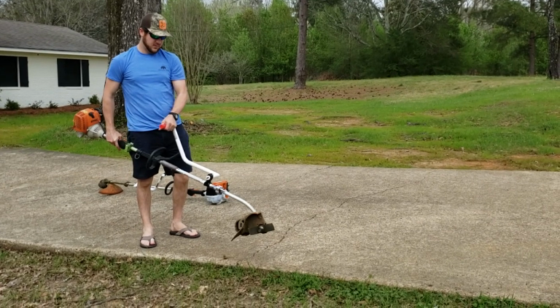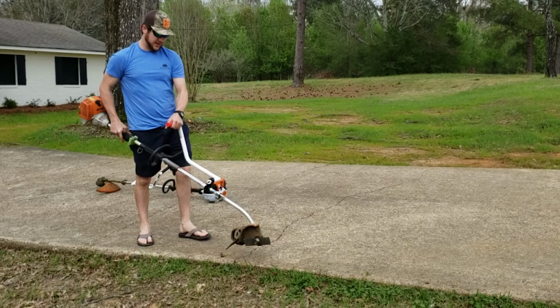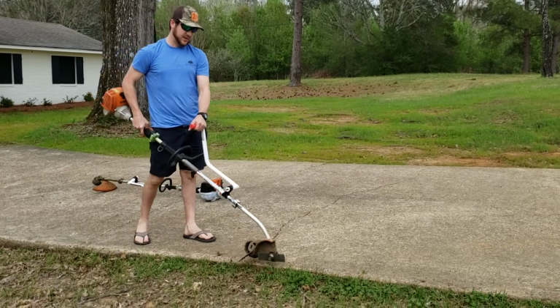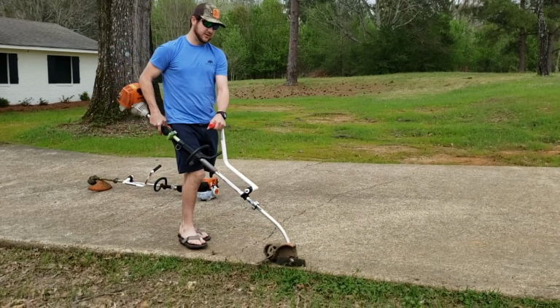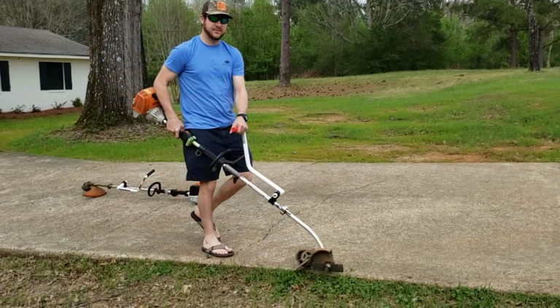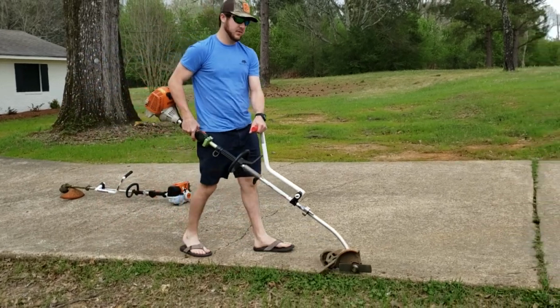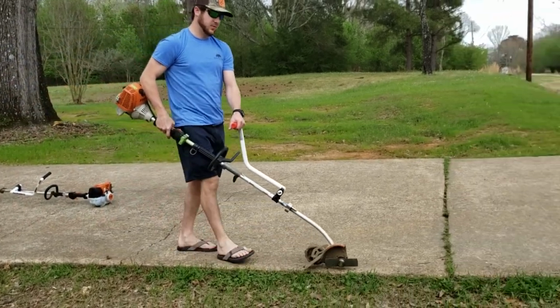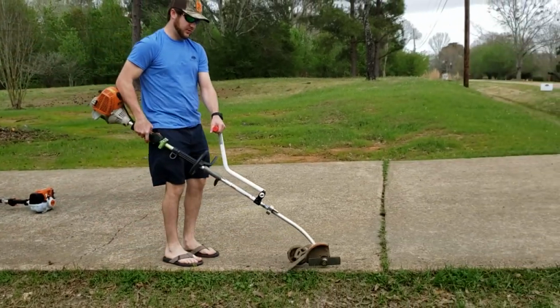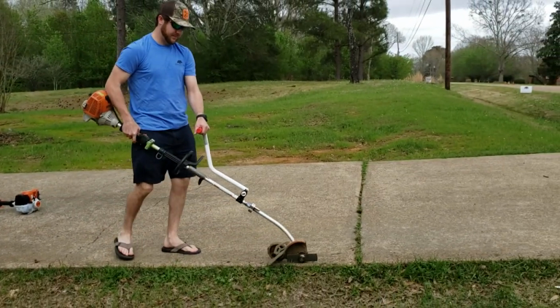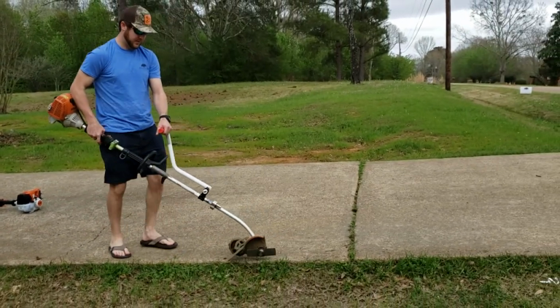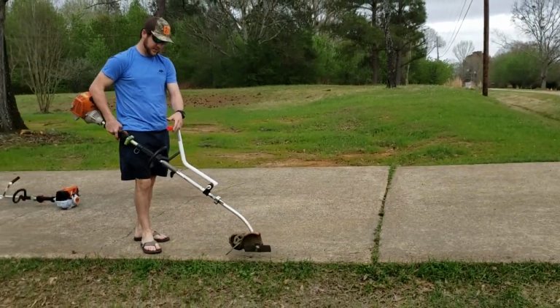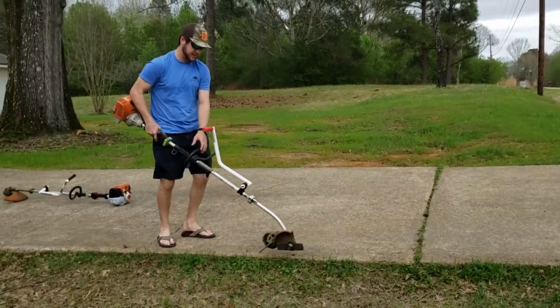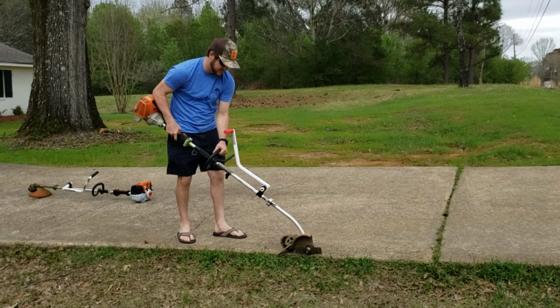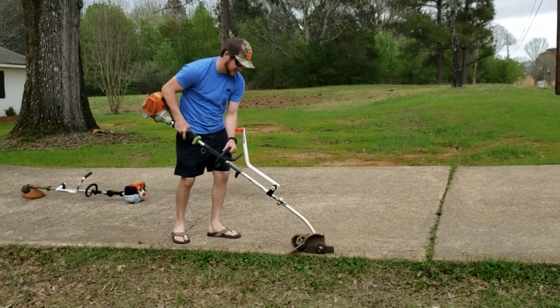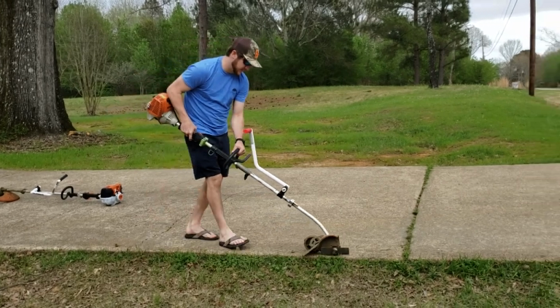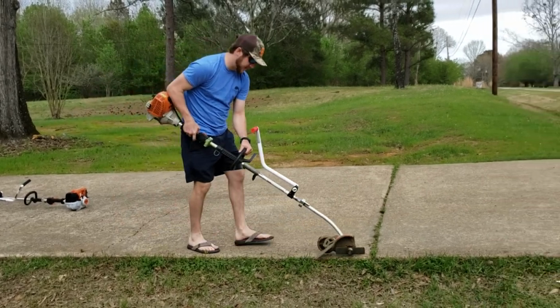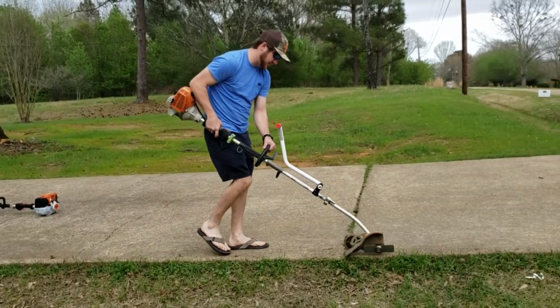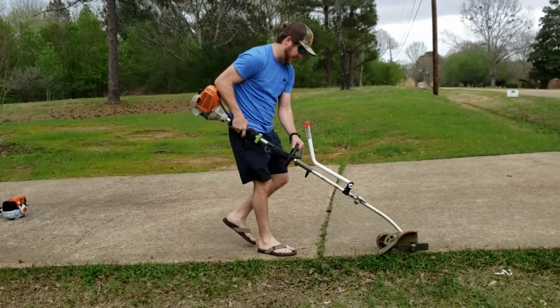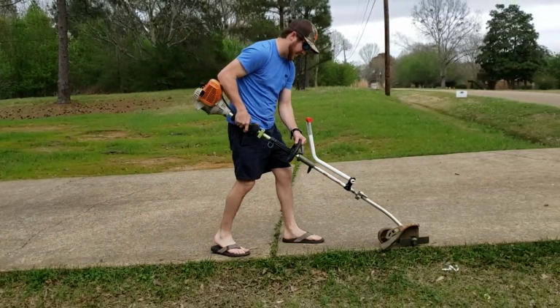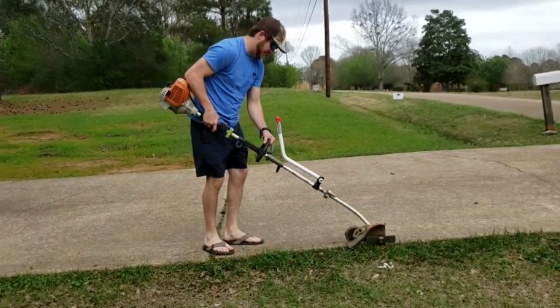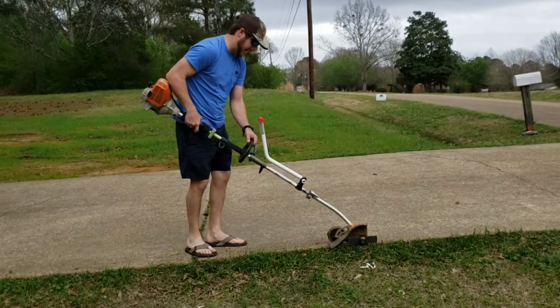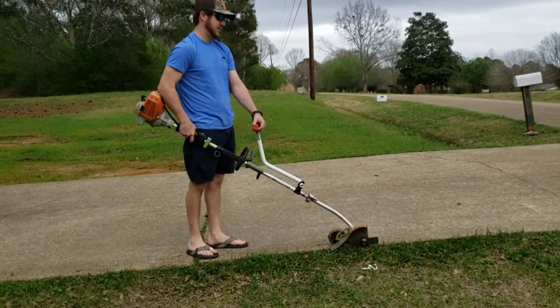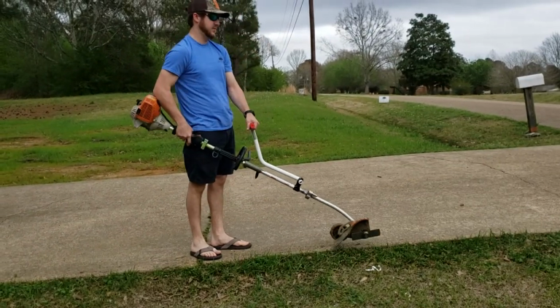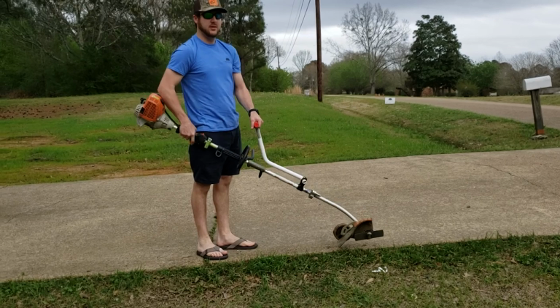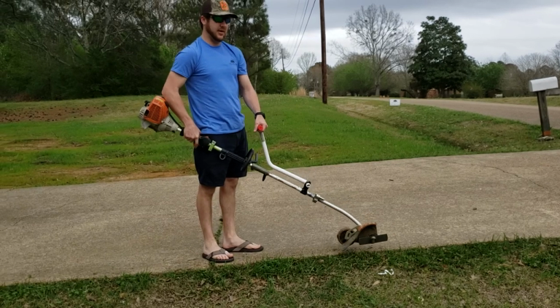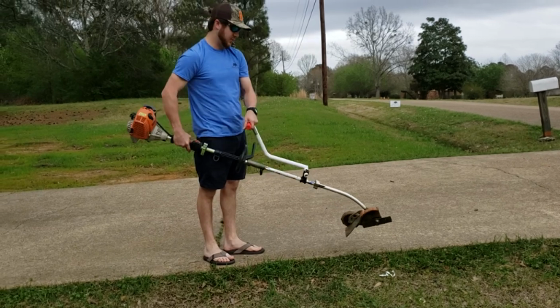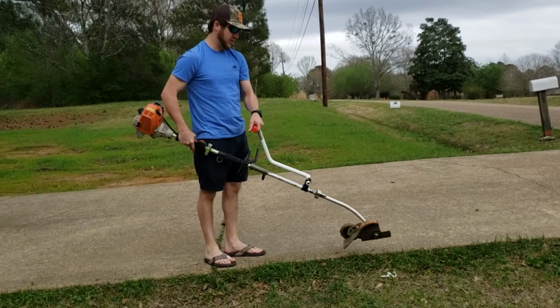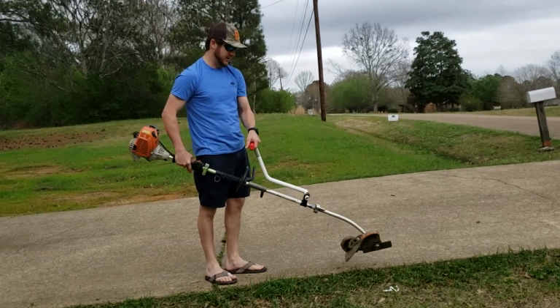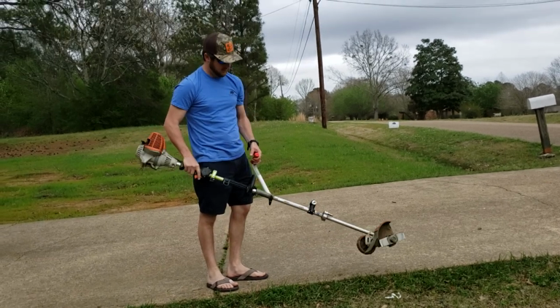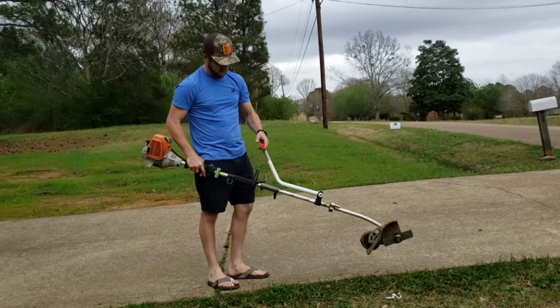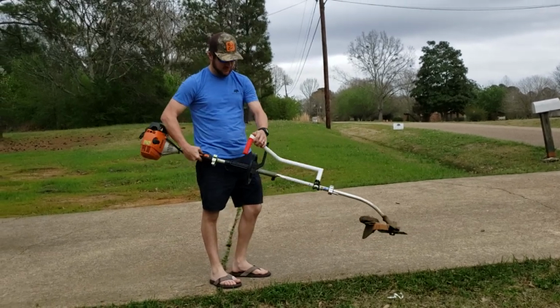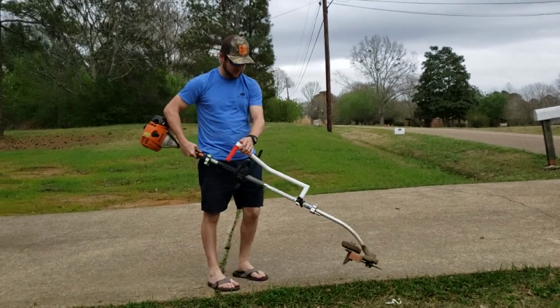Alright guys, this is me edging with this on there. Look at my back — from that to that, you got a lot more control over the head. So that's how it works on the edger.